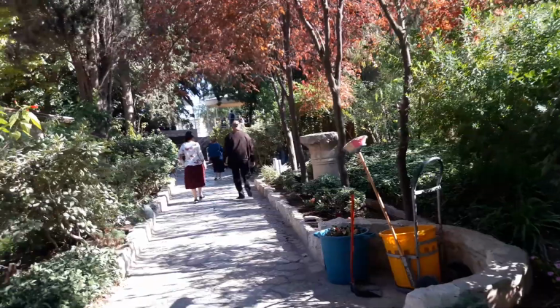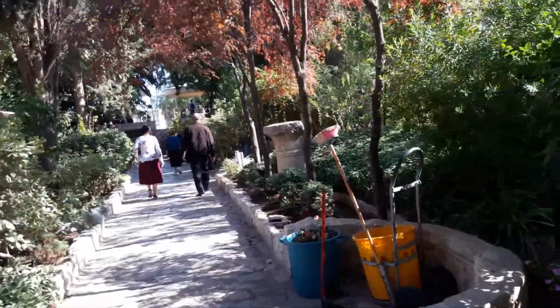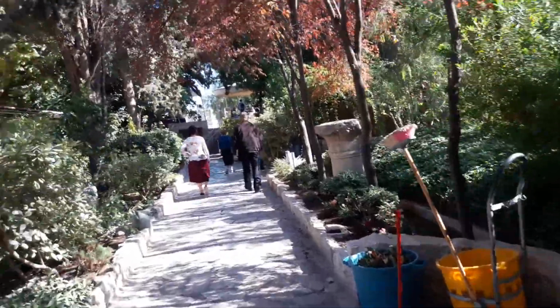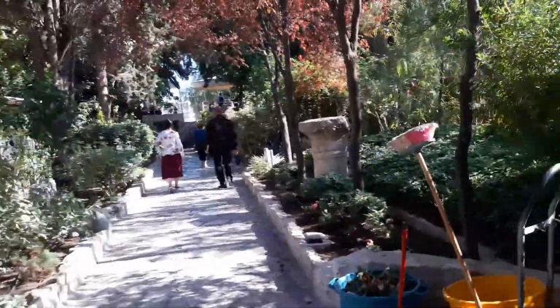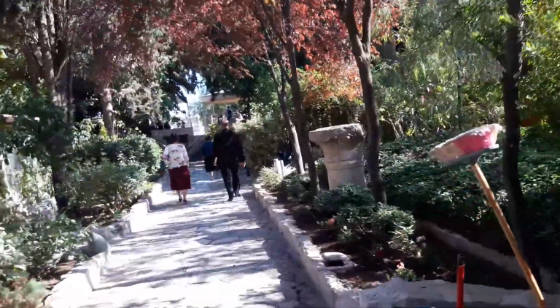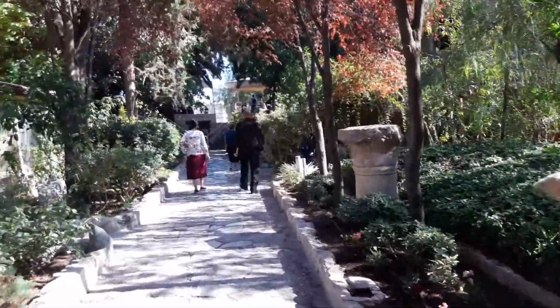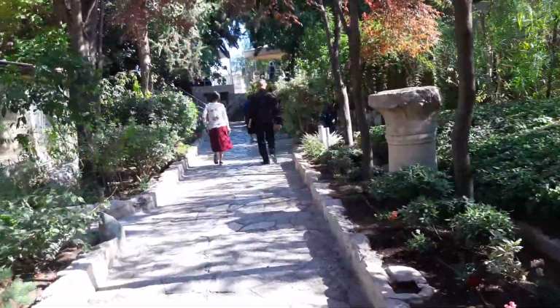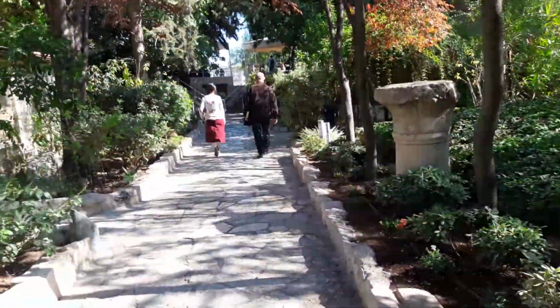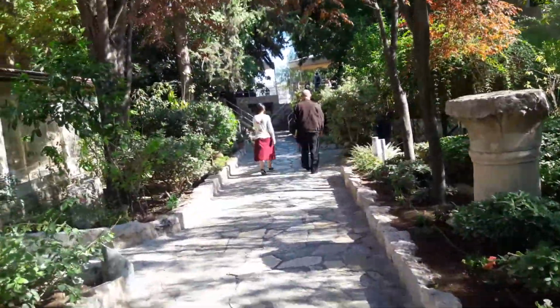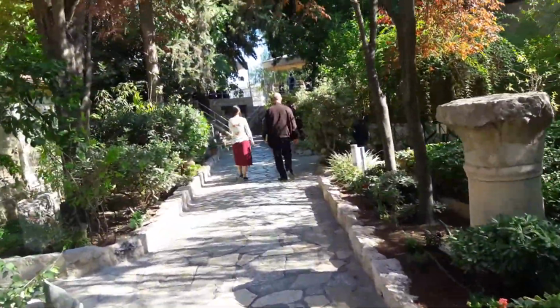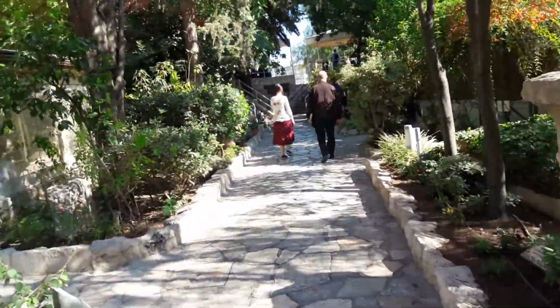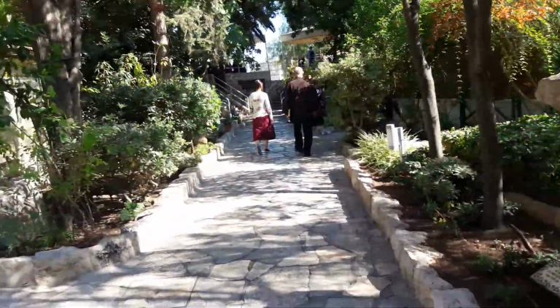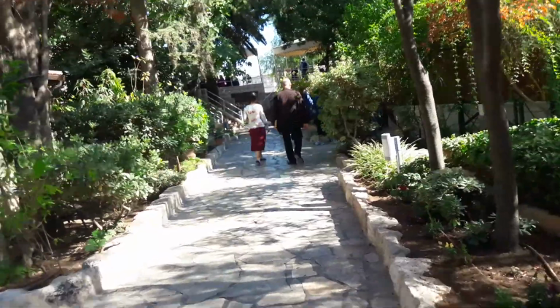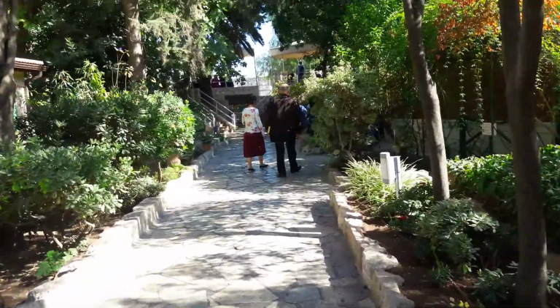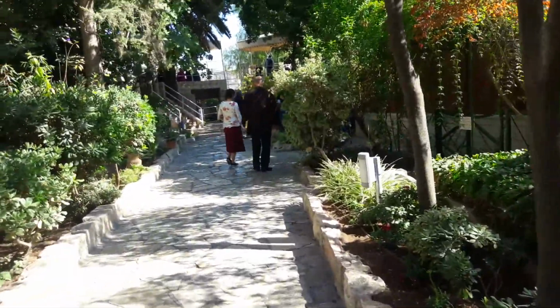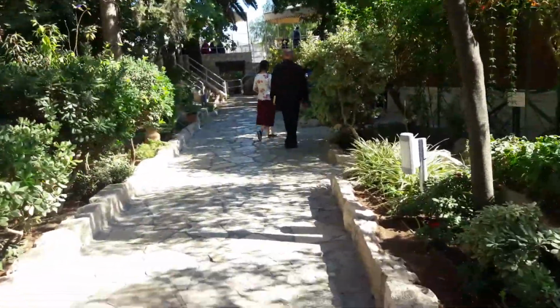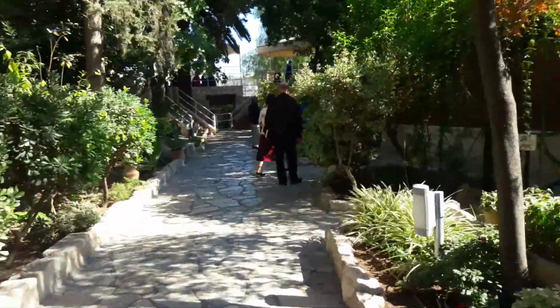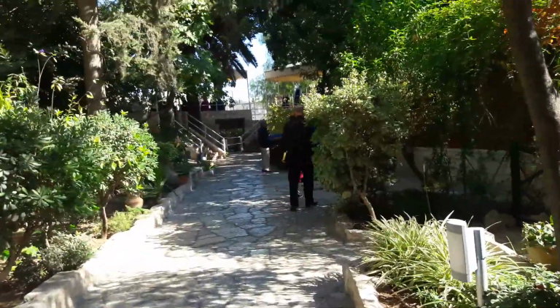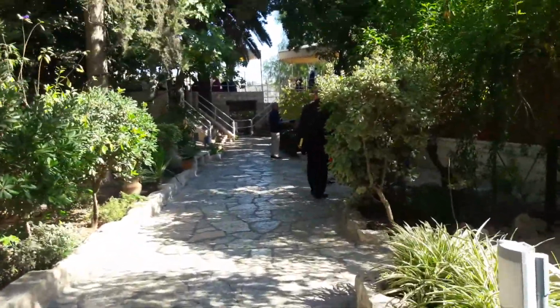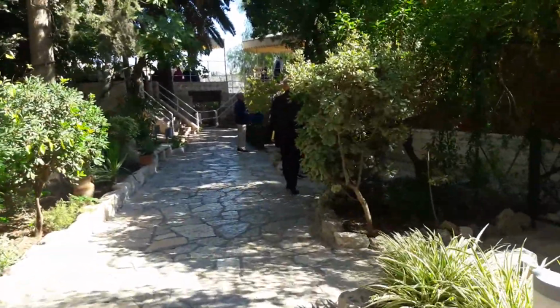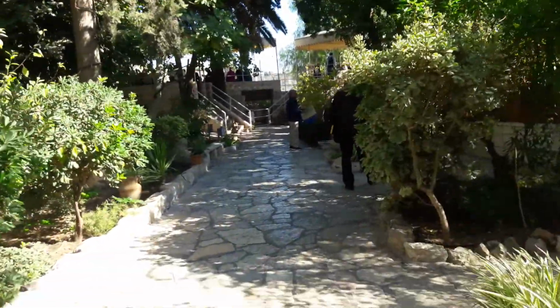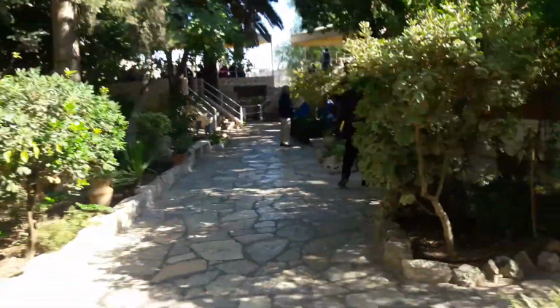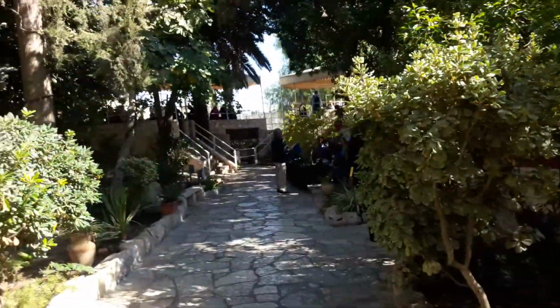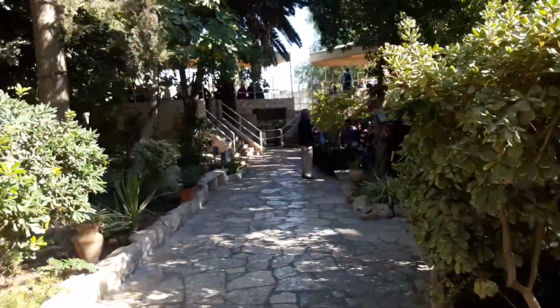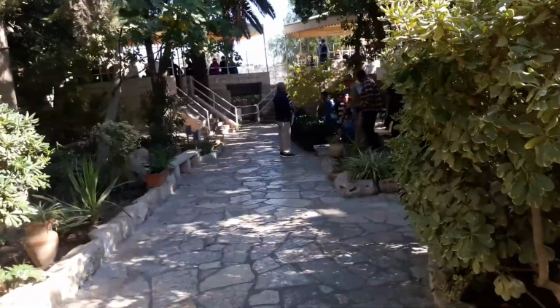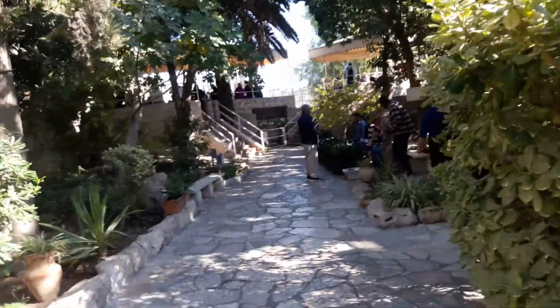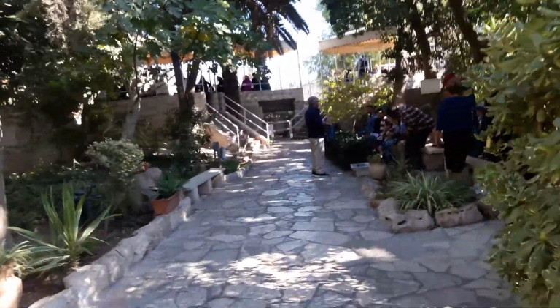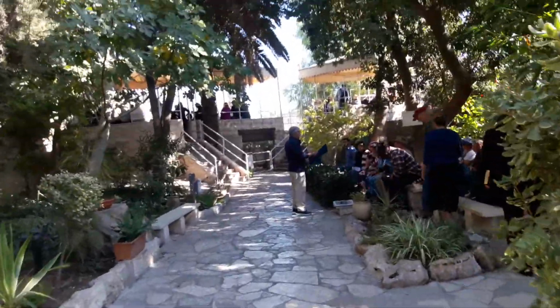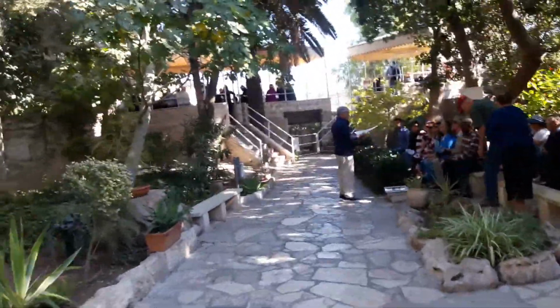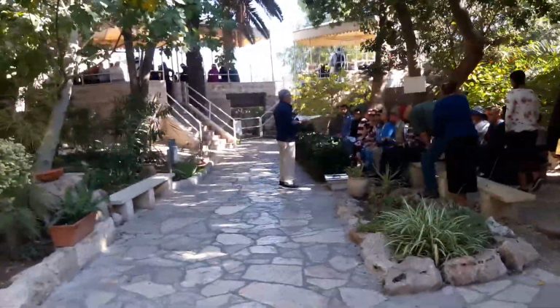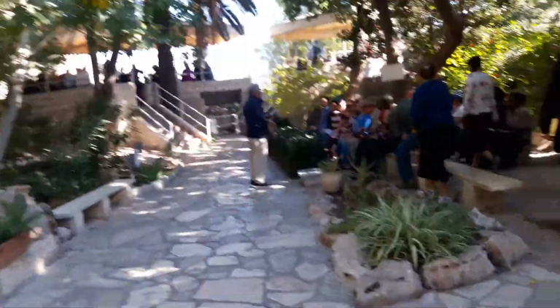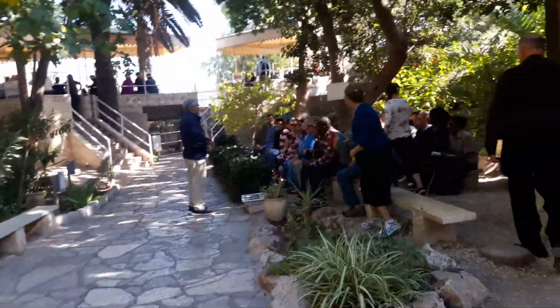Here in the Garden Tomb area, getting a tour on our way to Golgotha. They have a guide here to walk us through a couple of things.